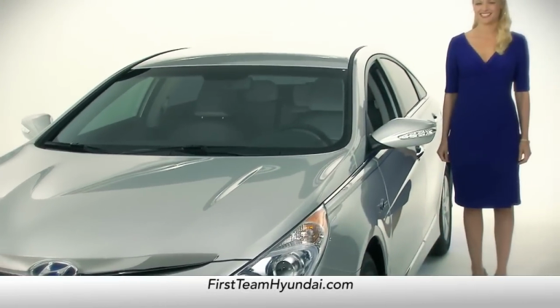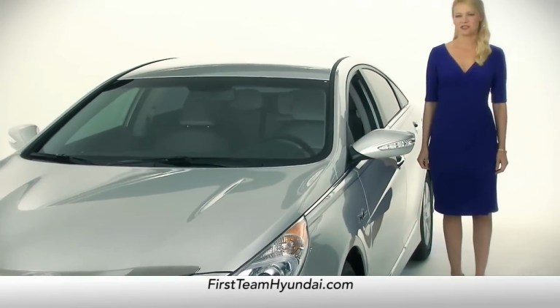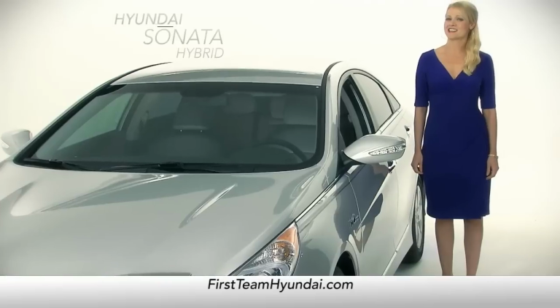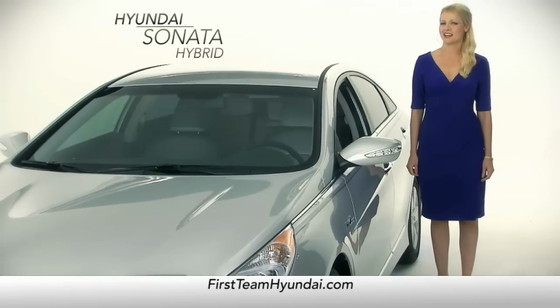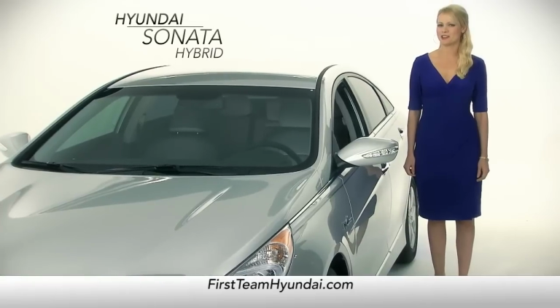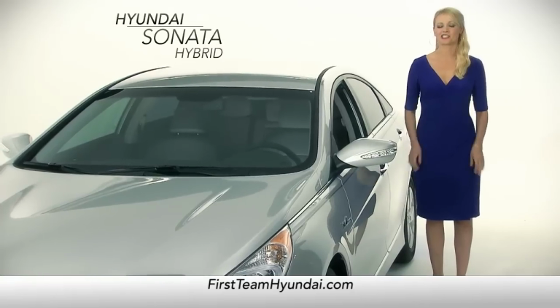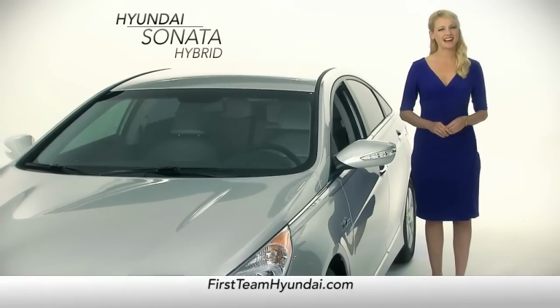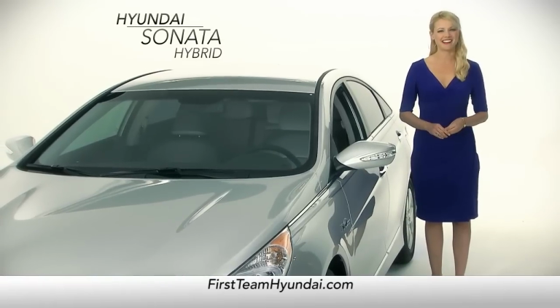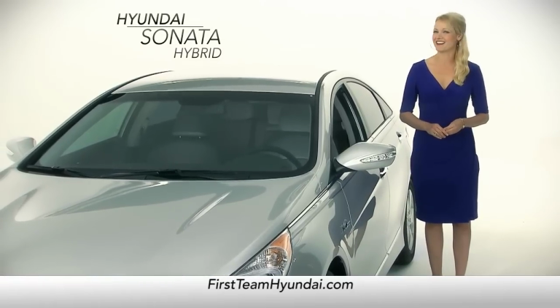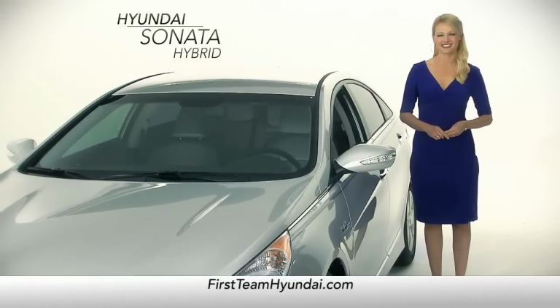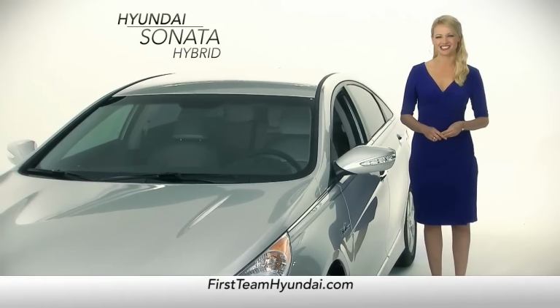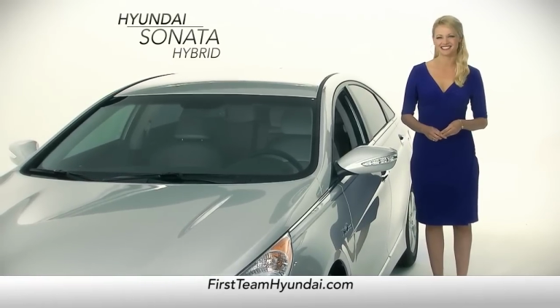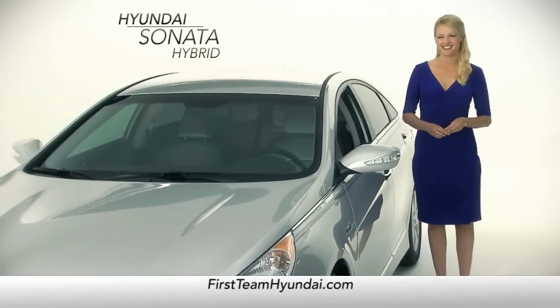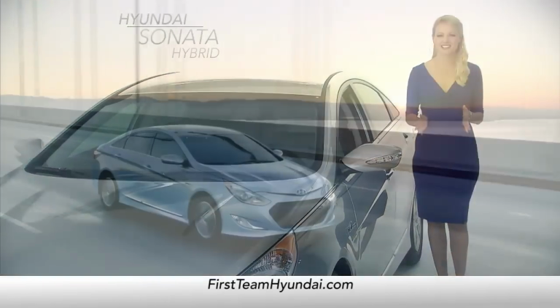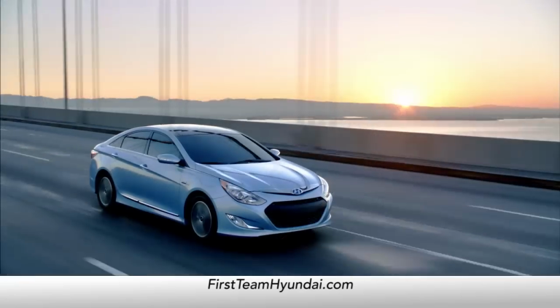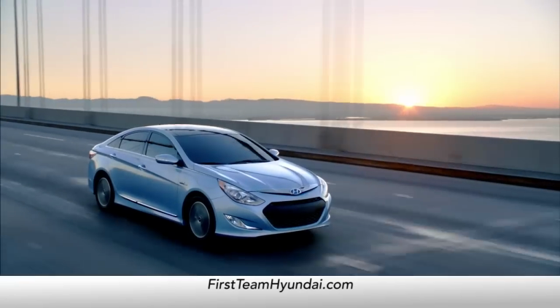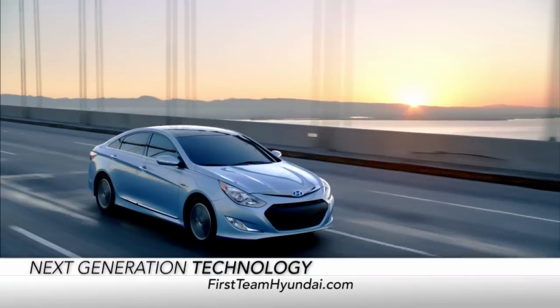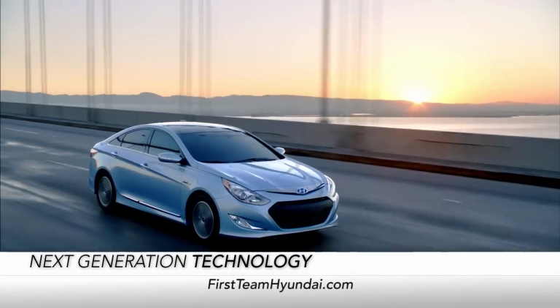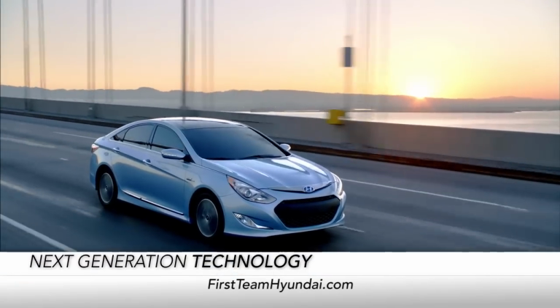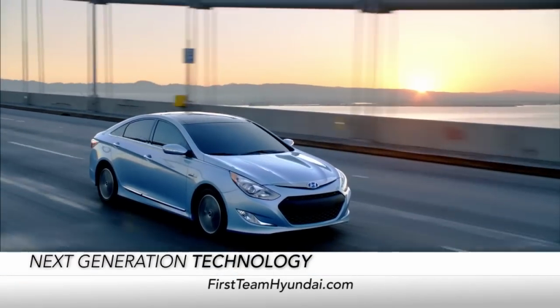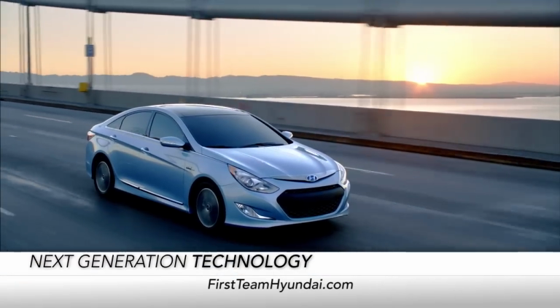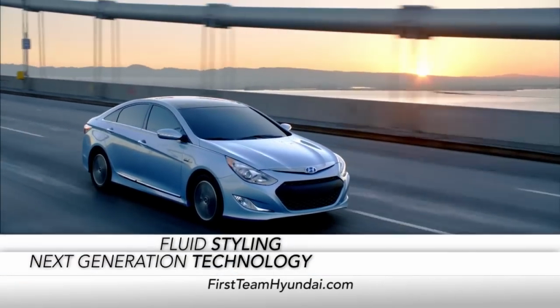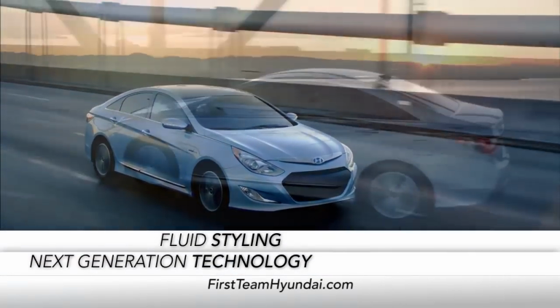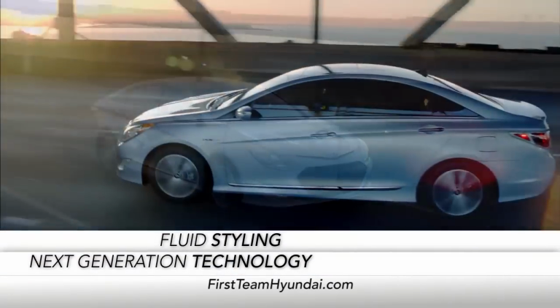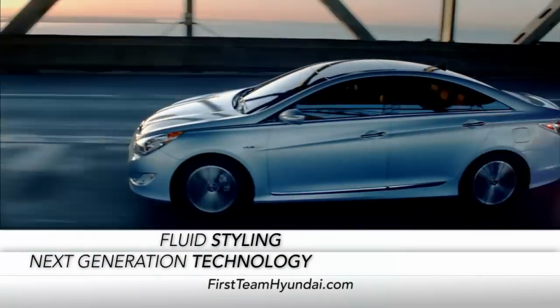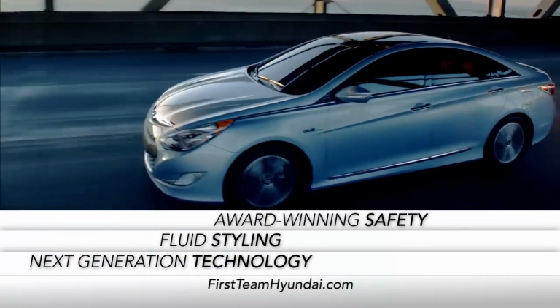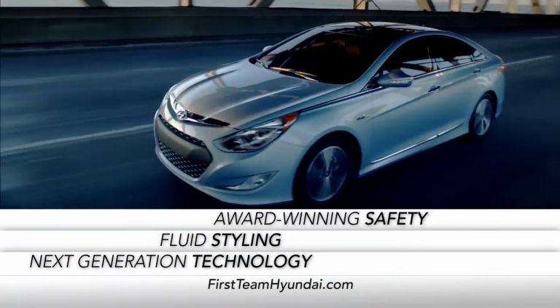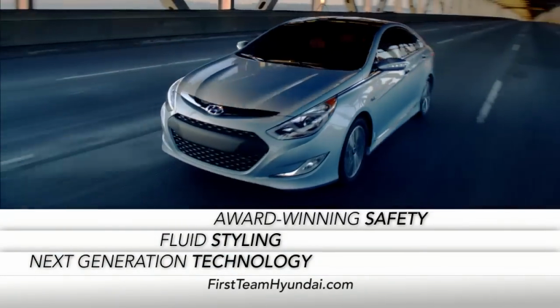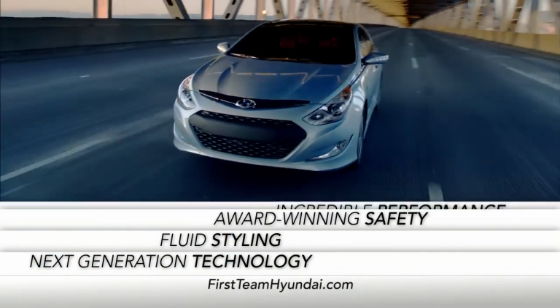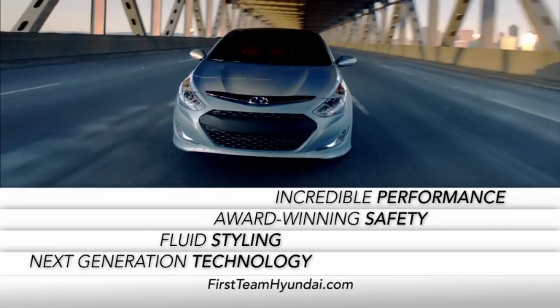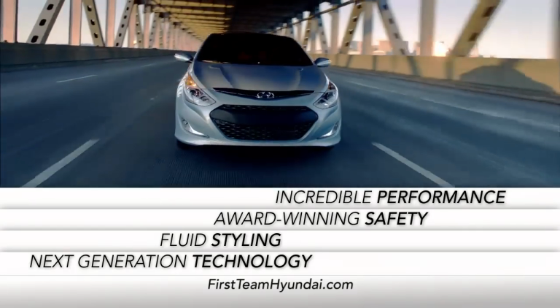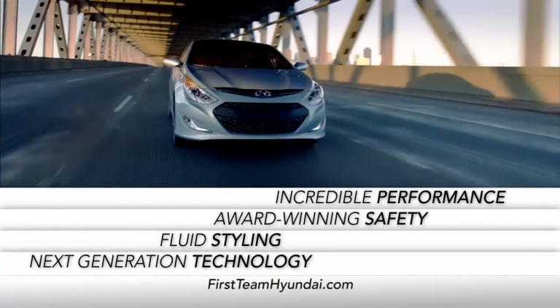With the Hyundai Sonata Hybrid, going hybrid never looked so good. This car offers next-generation technology, fluid styling, award-winning safety, and incredible performance.